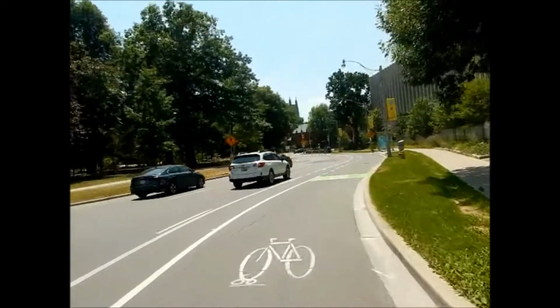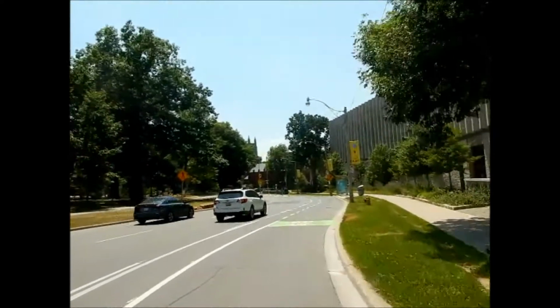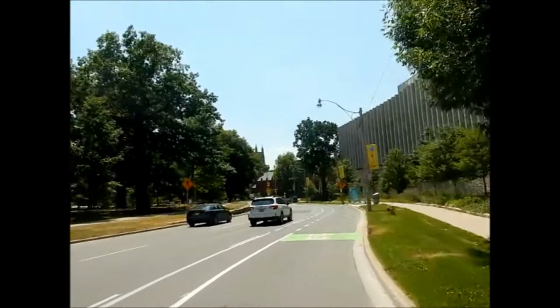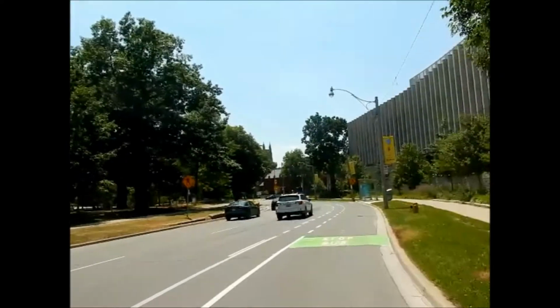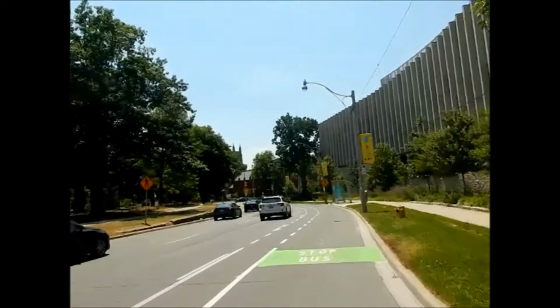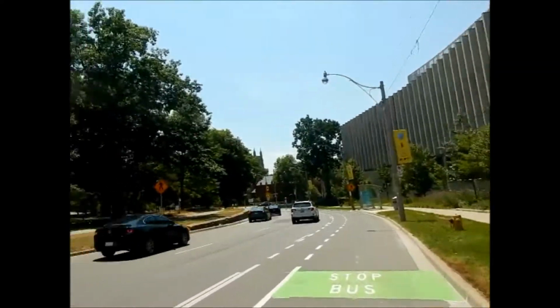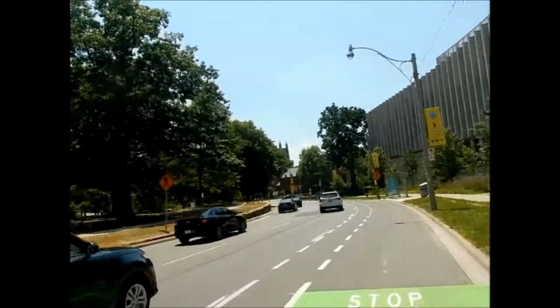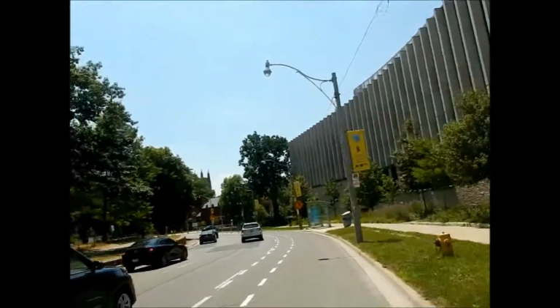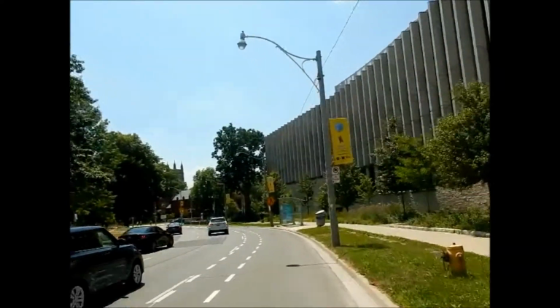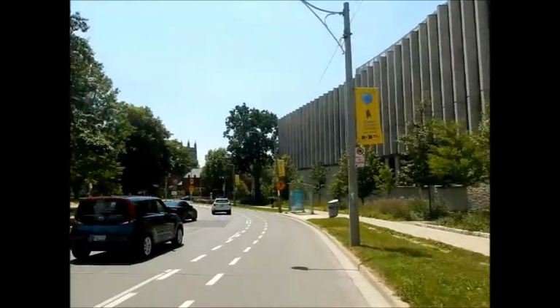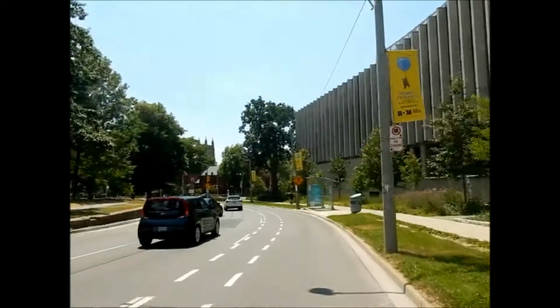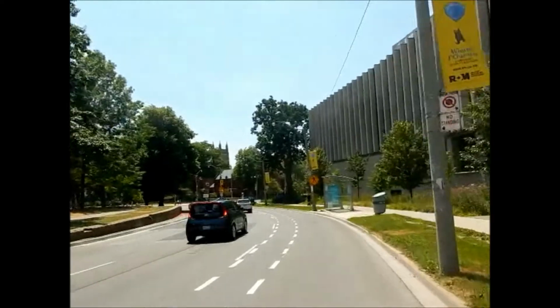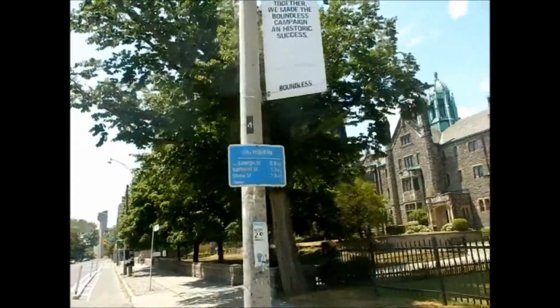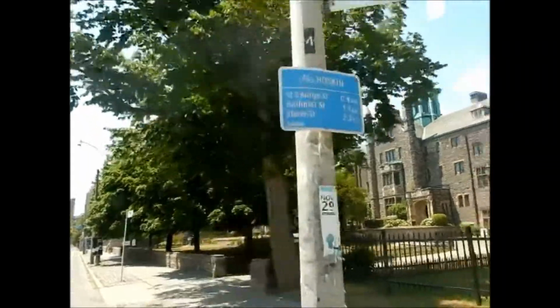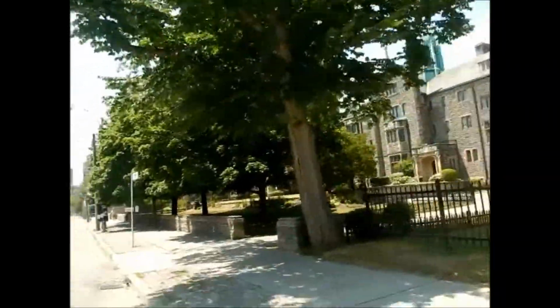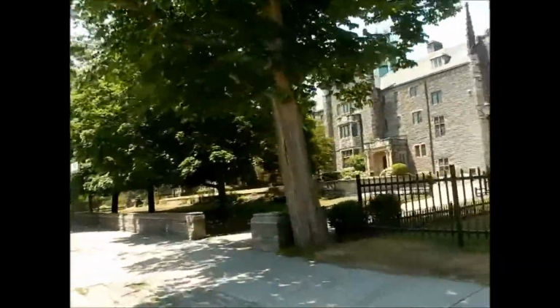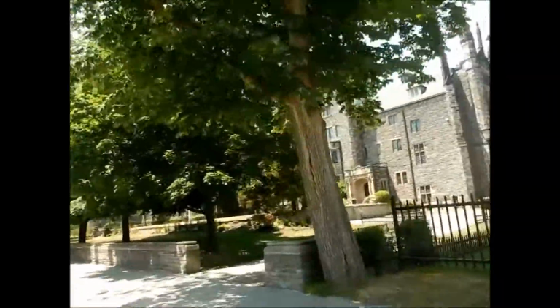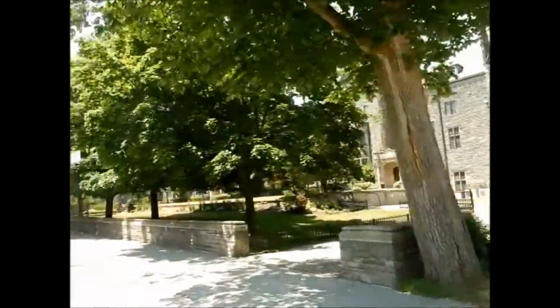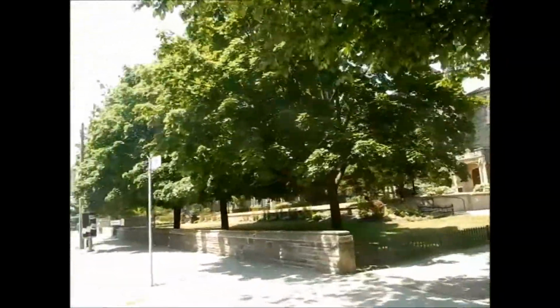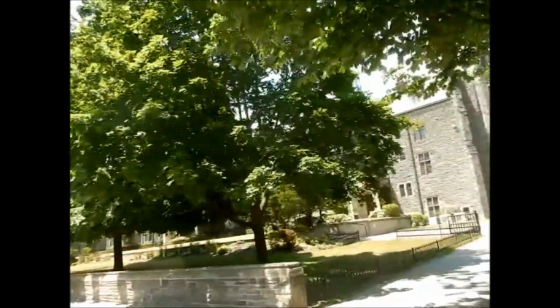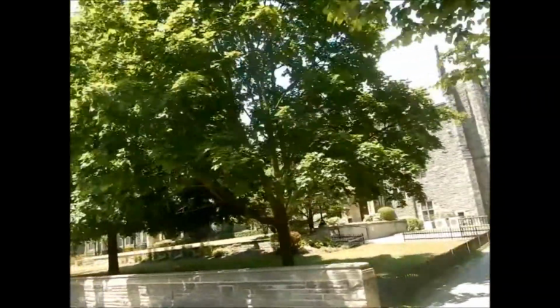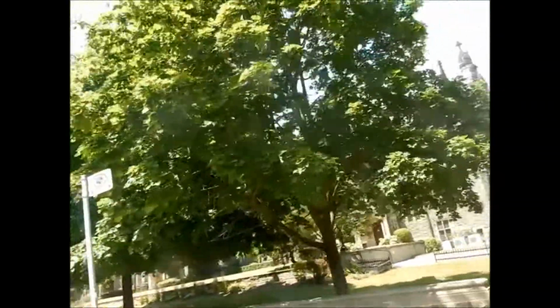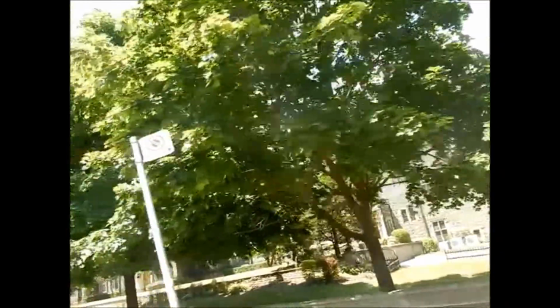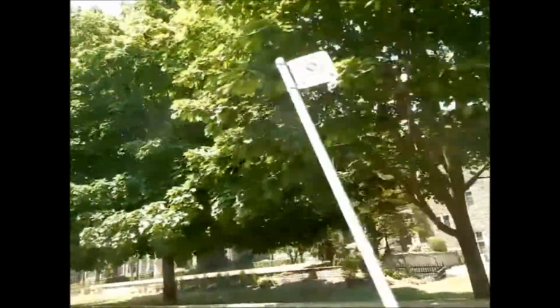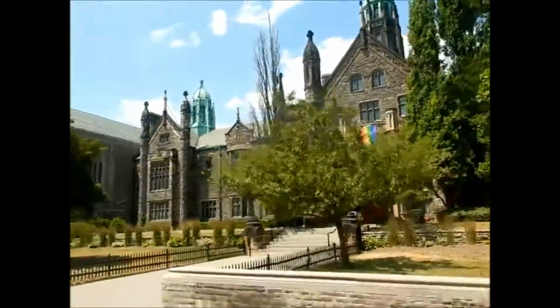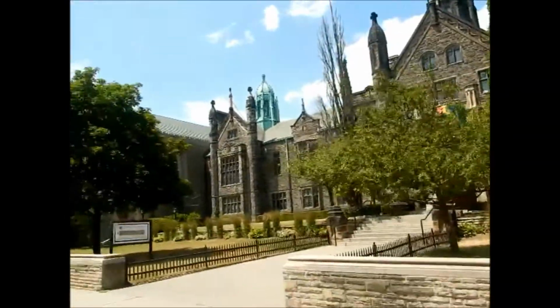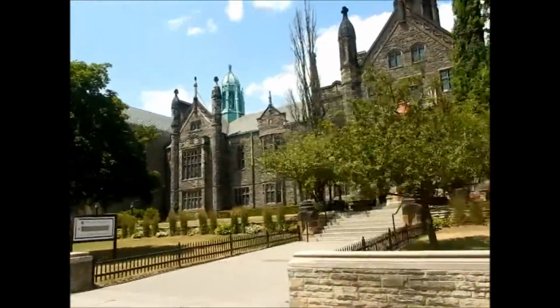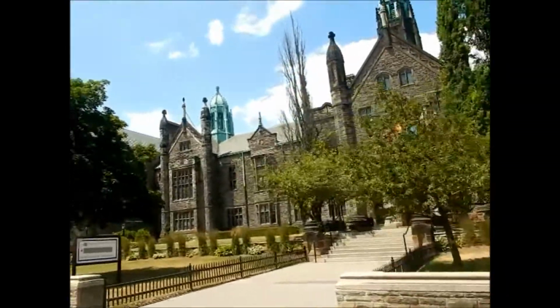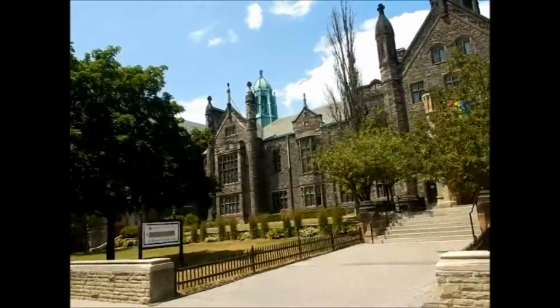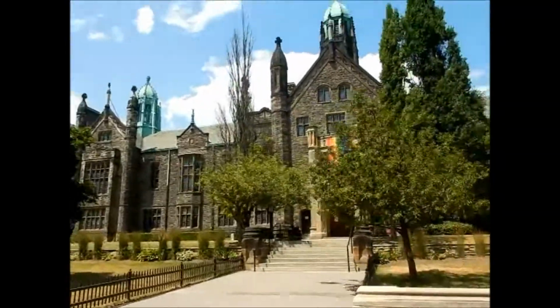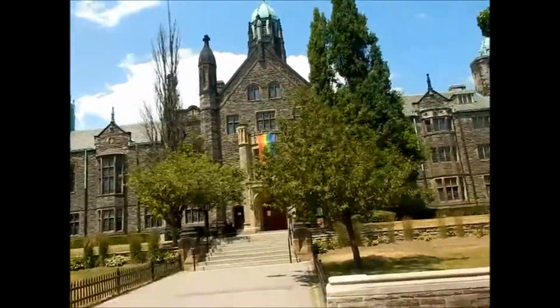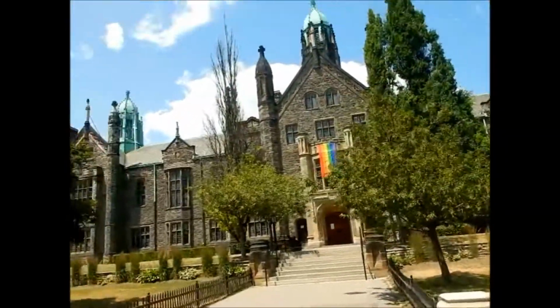We're just on the Queen's Park circle again, going around the parliament. This I believe is Trinity College — we're on Hoskin Avenue, so this is Trinity College.